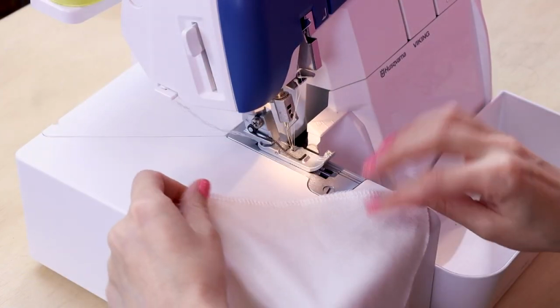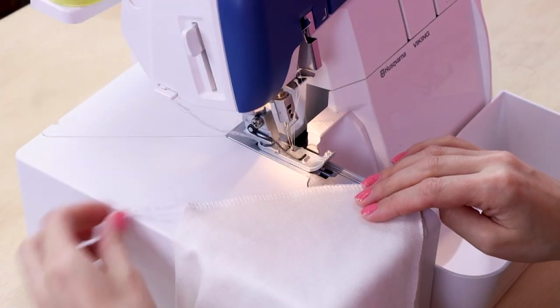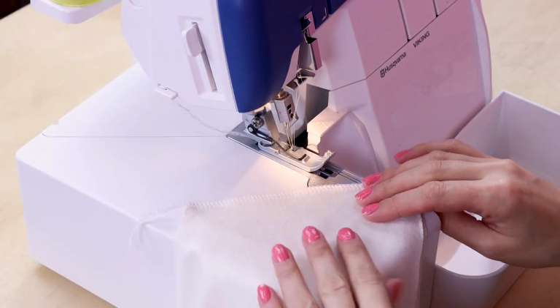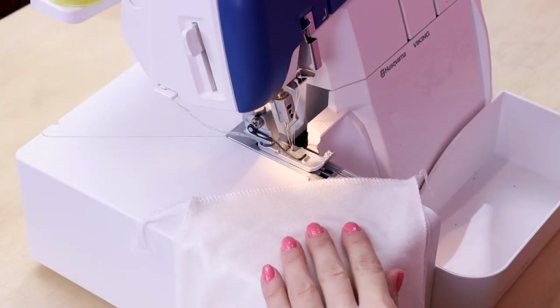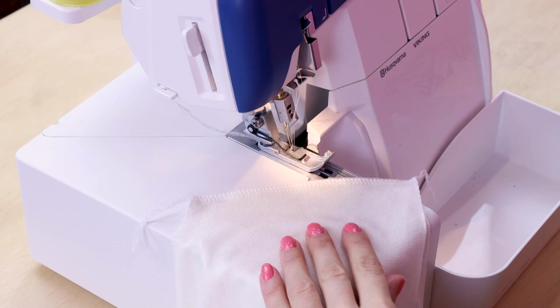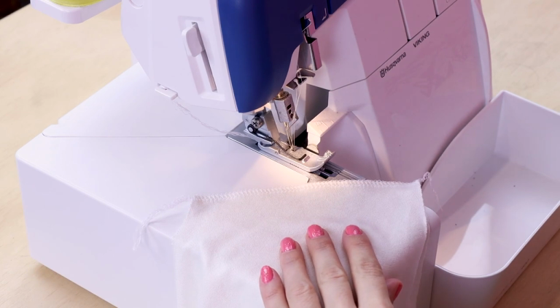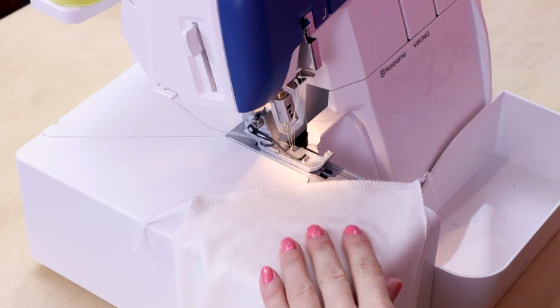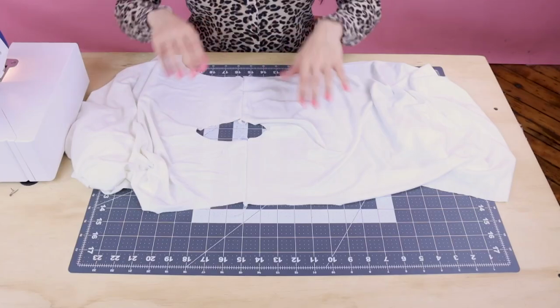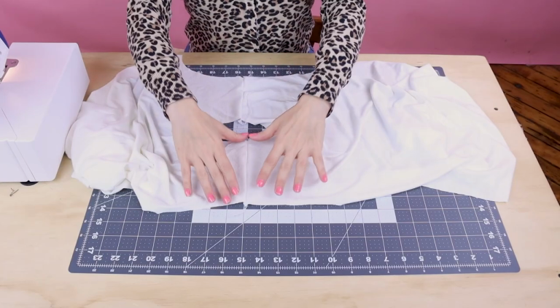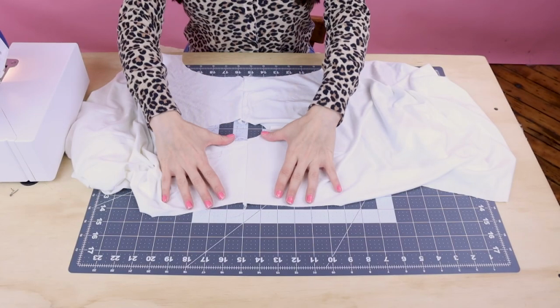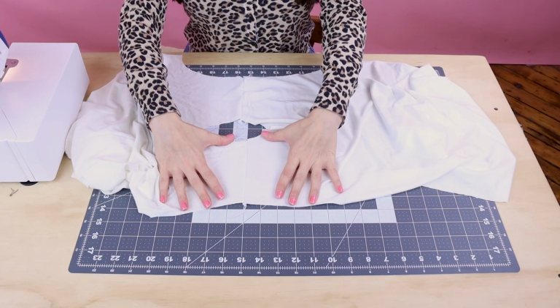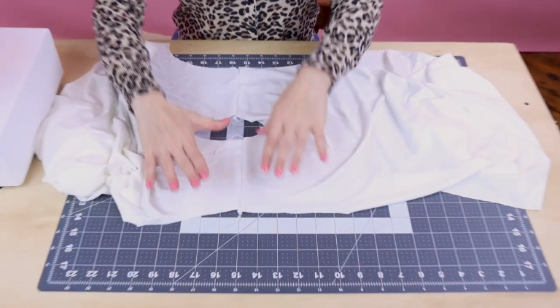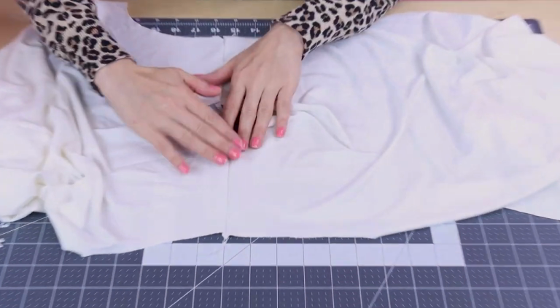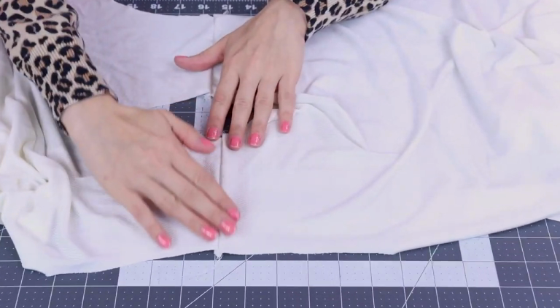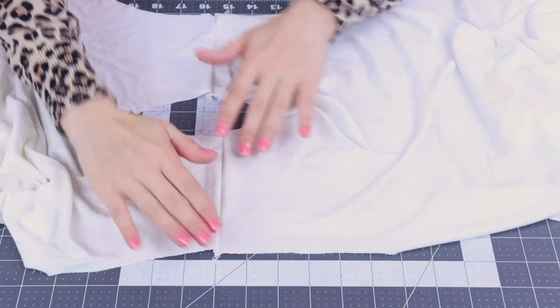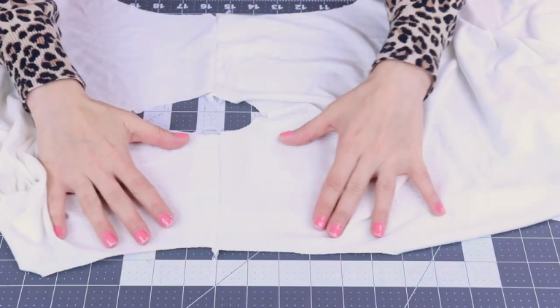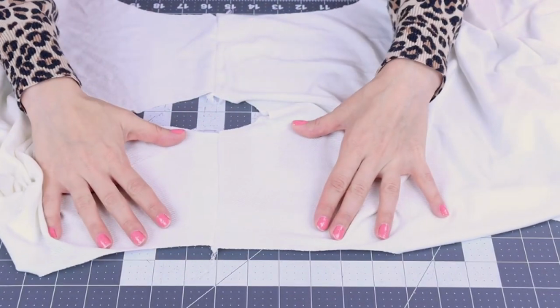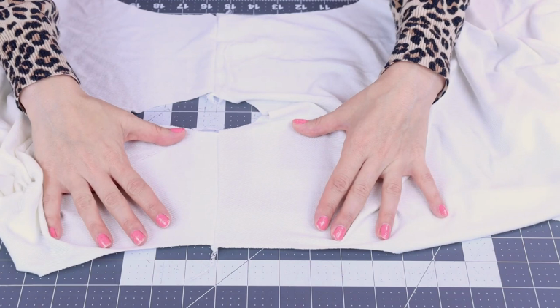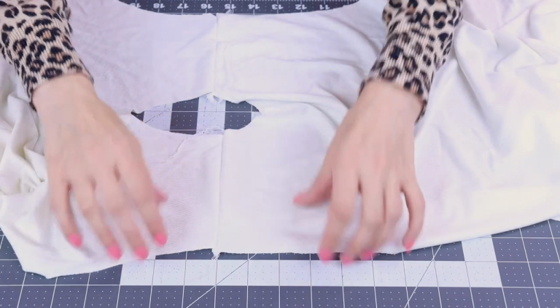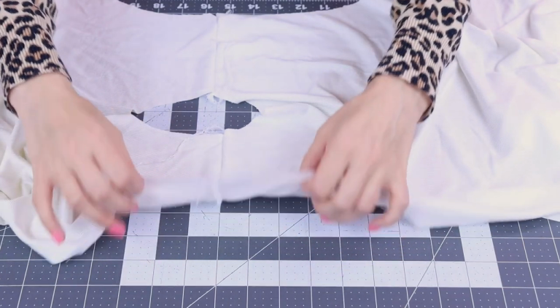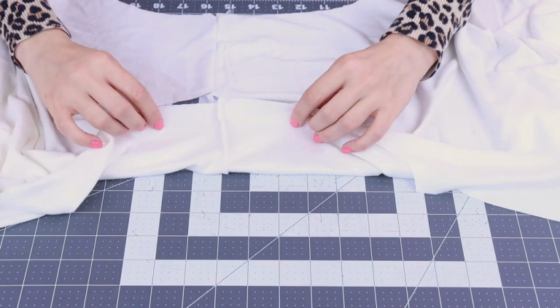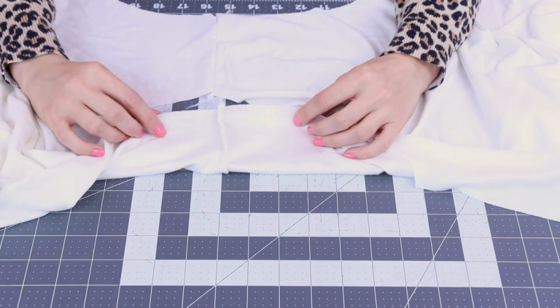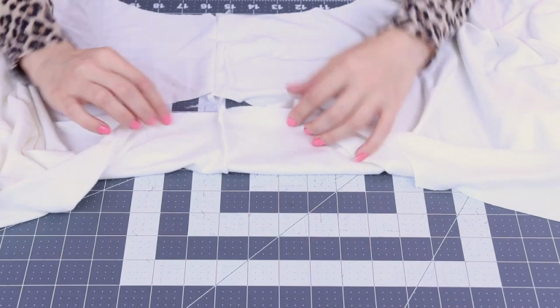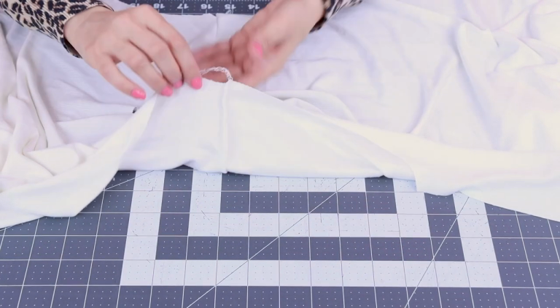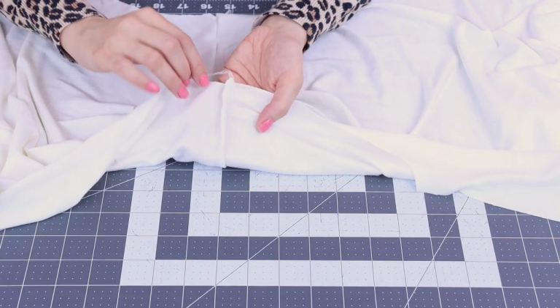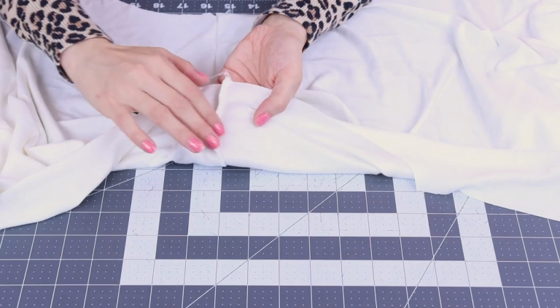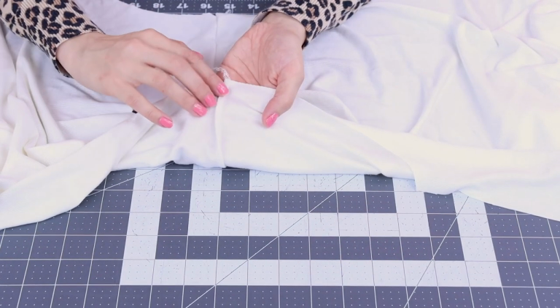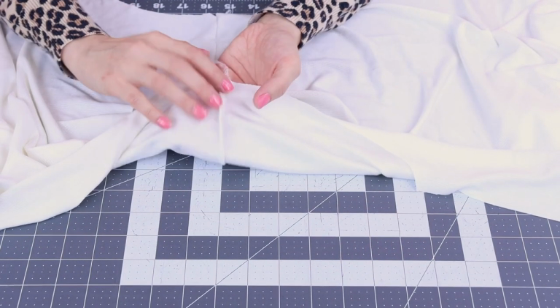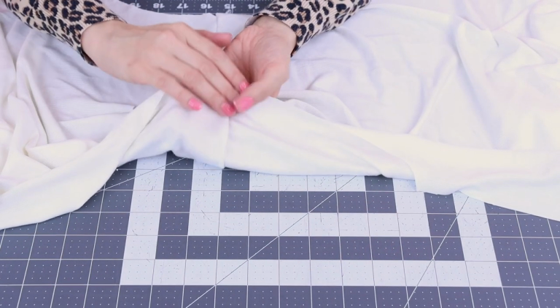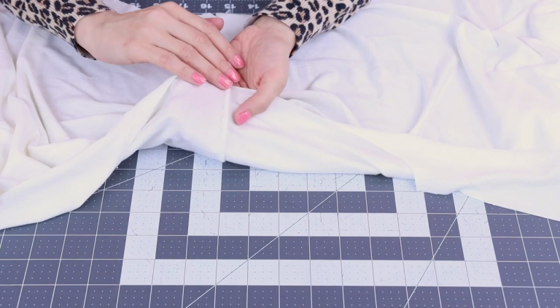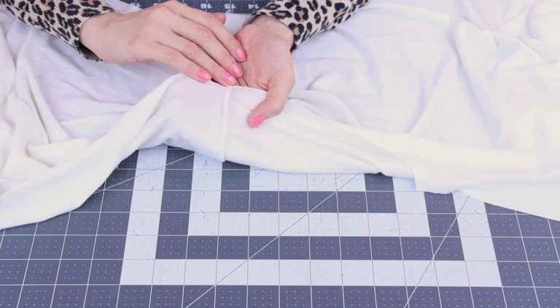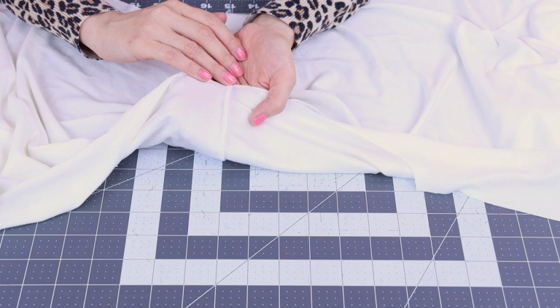There we go. All done with the shoulders. Our shoulders are looking beautiful. The outside looks so nice, and the inside is so nice and professional with that serge right on the edge there.